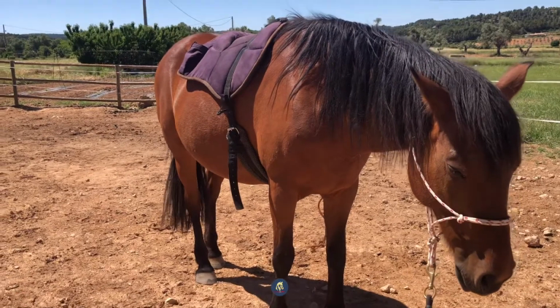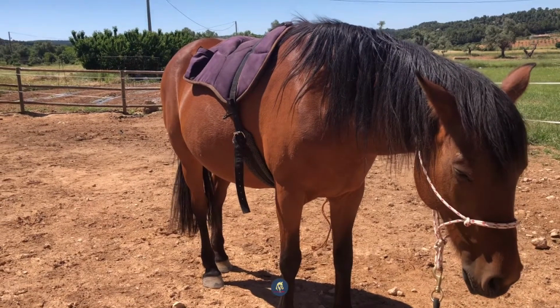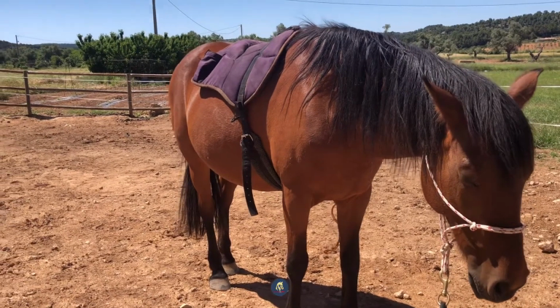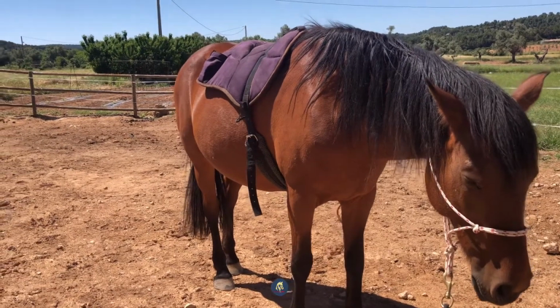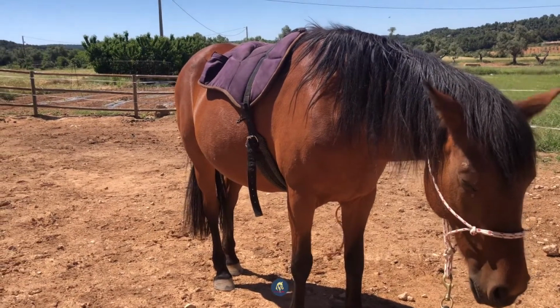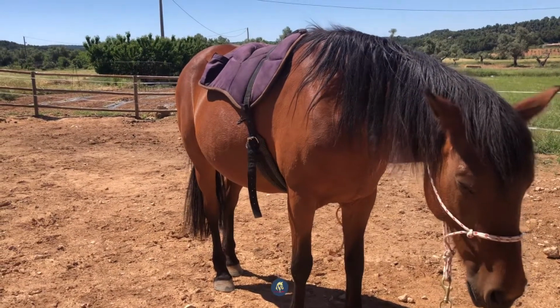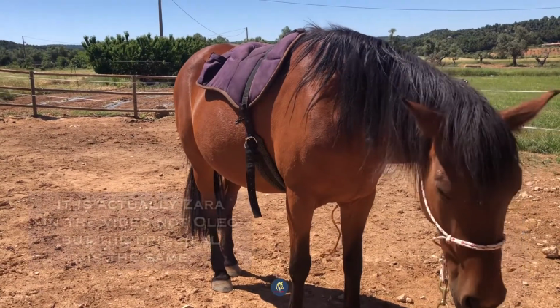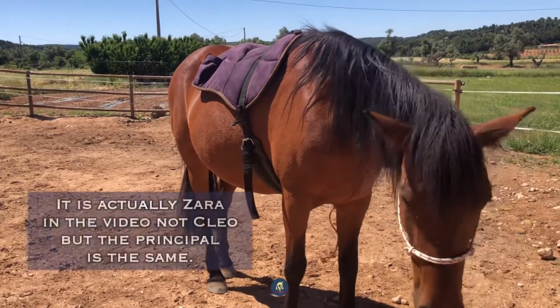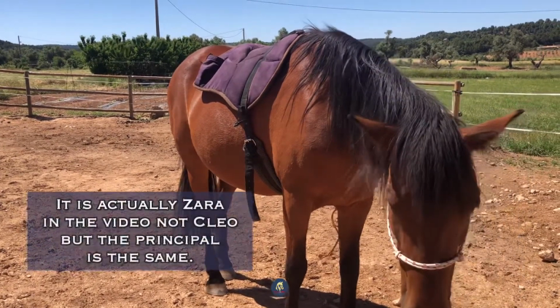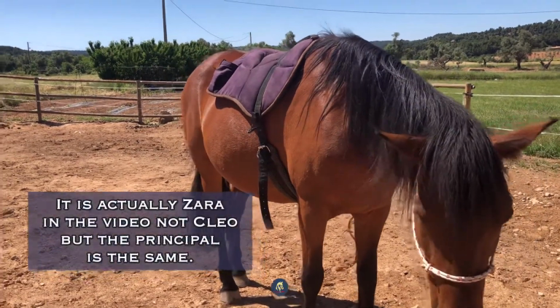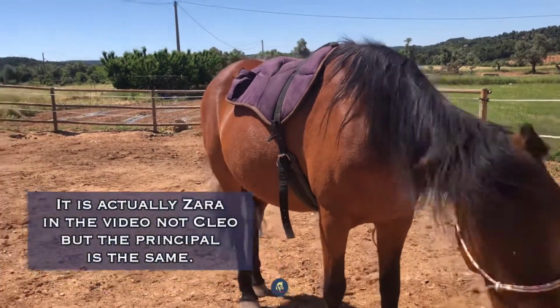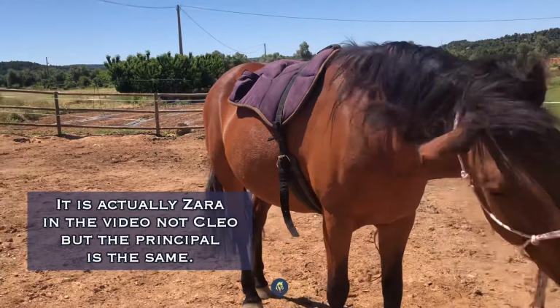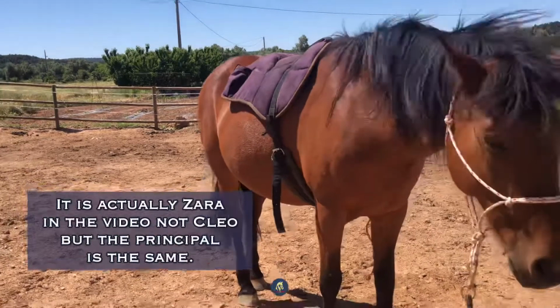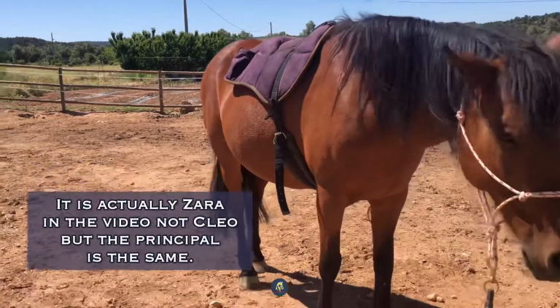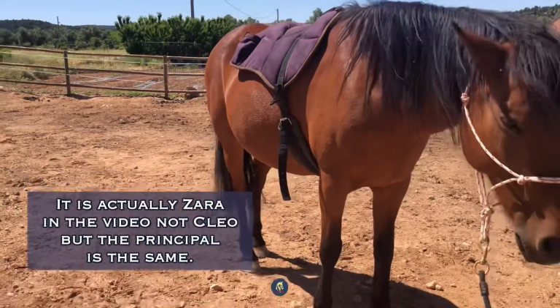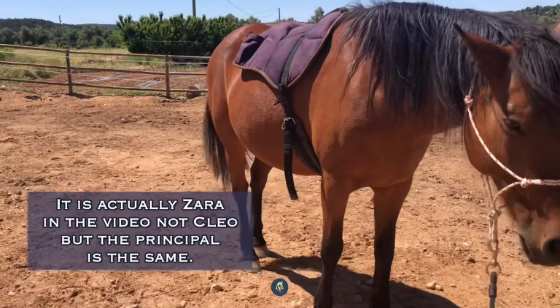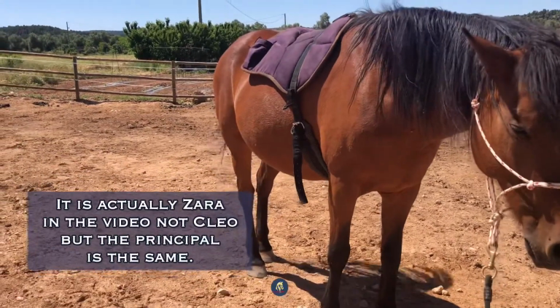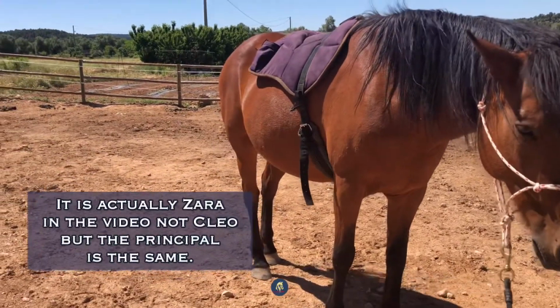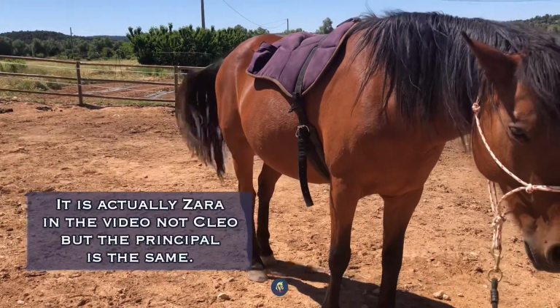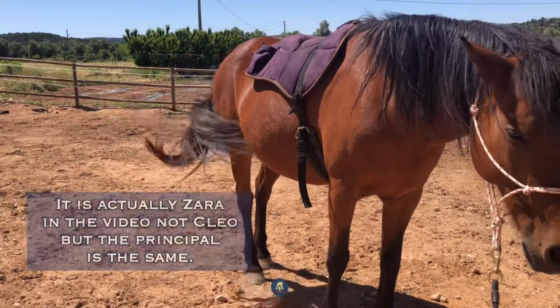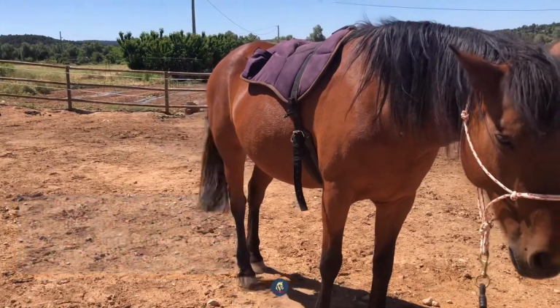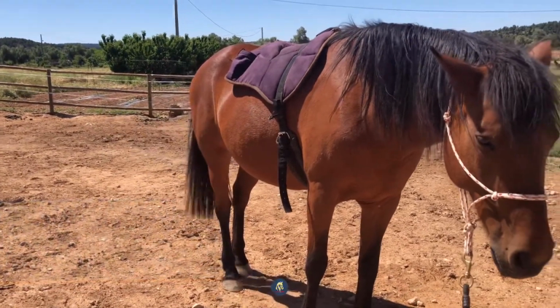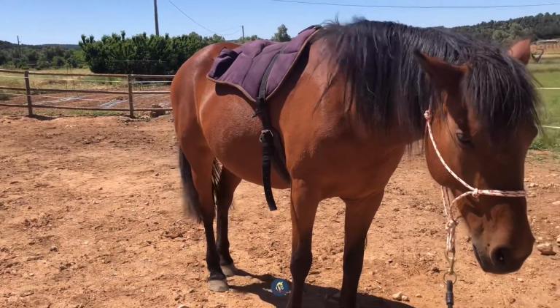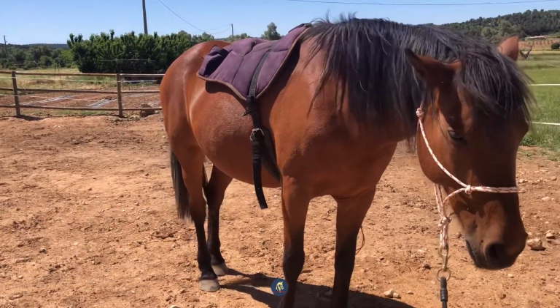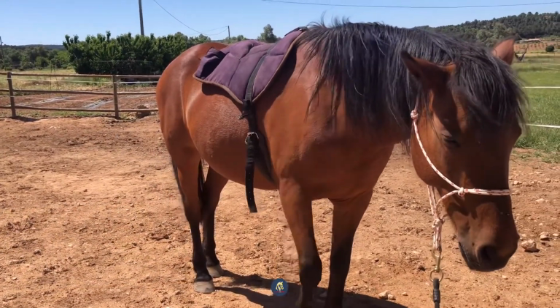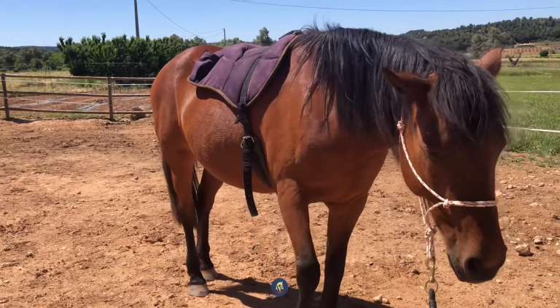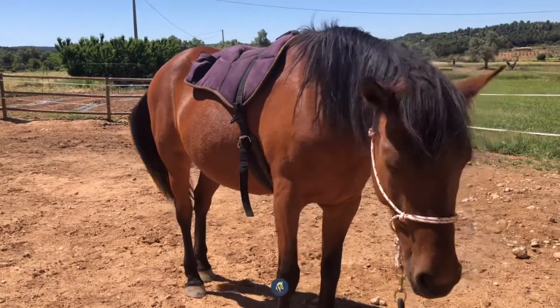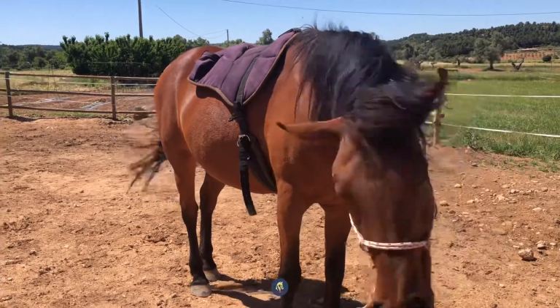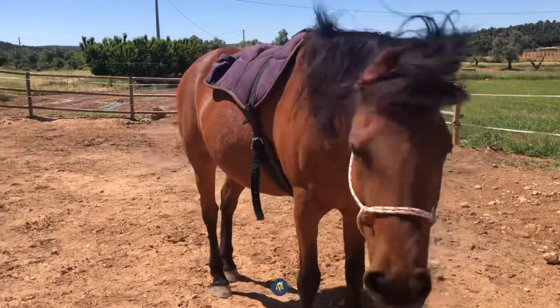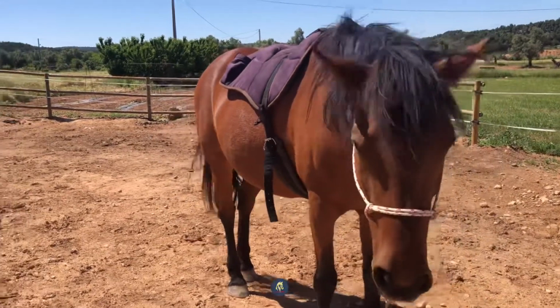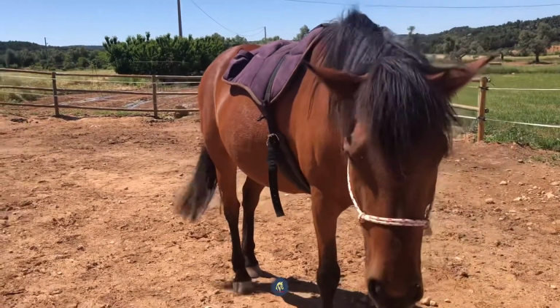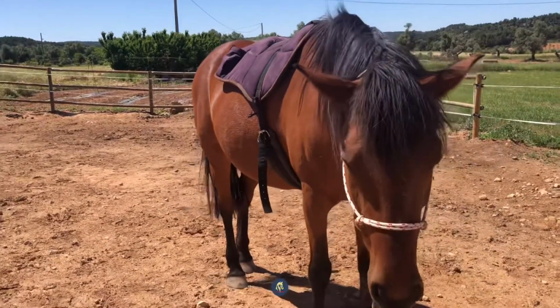There's another little video that I will put a link to, where I'm getting her used to the rope around the belly. That's the step before this, if you like — so gently holding the rope and ensuring that she is okay with that.